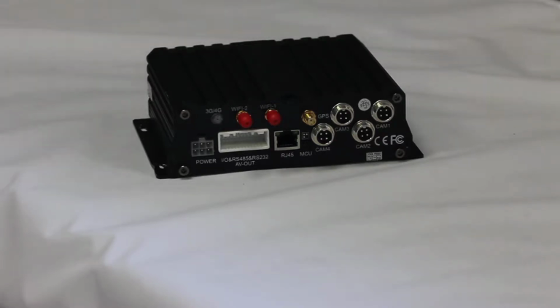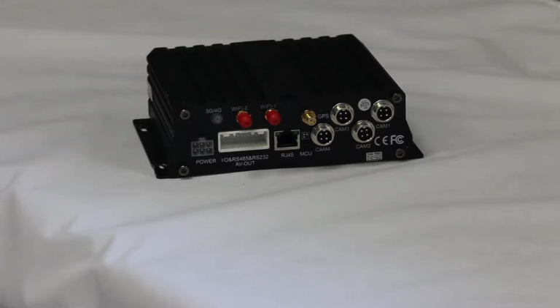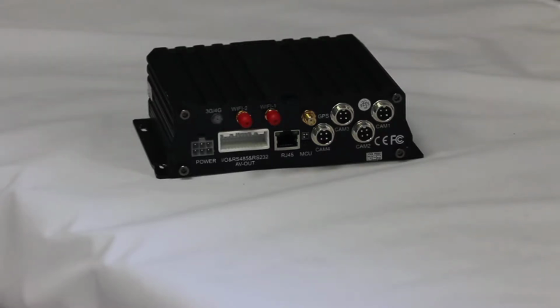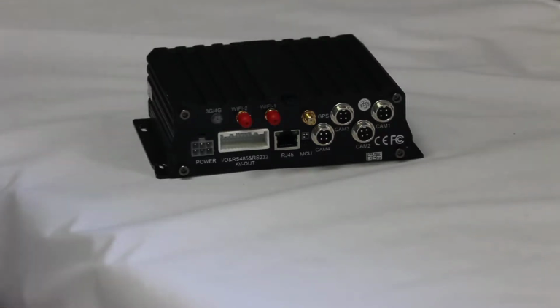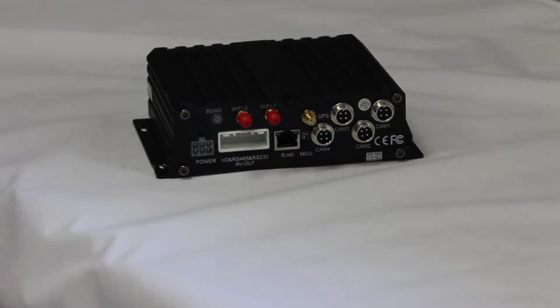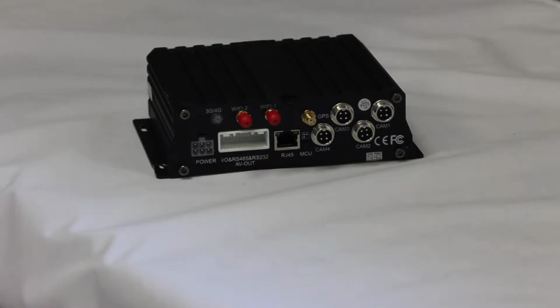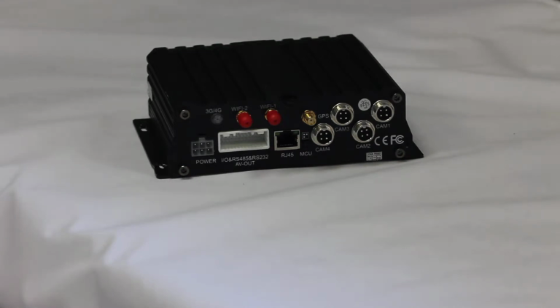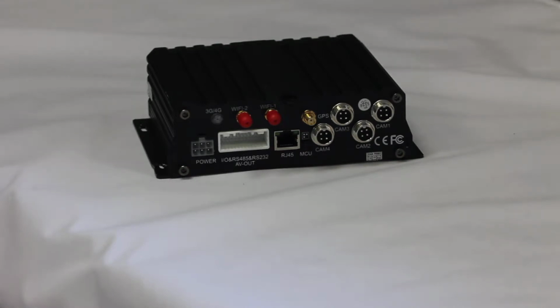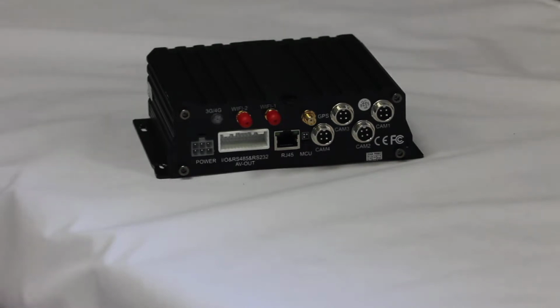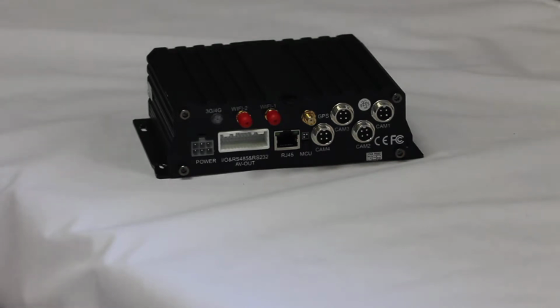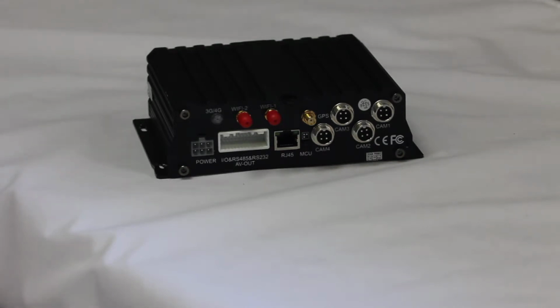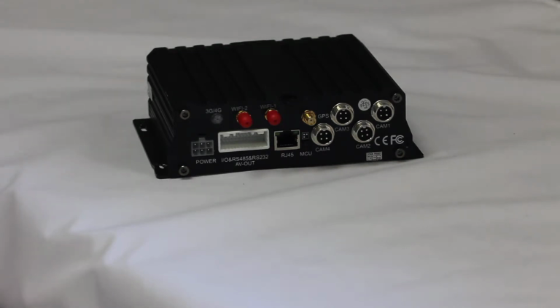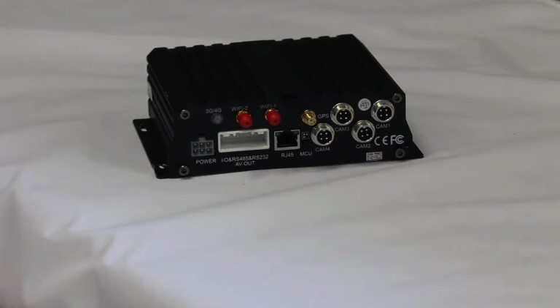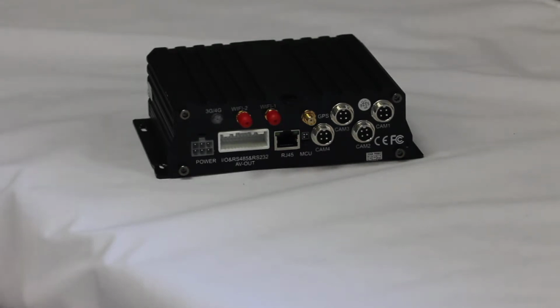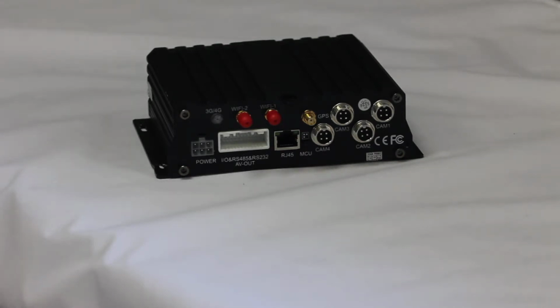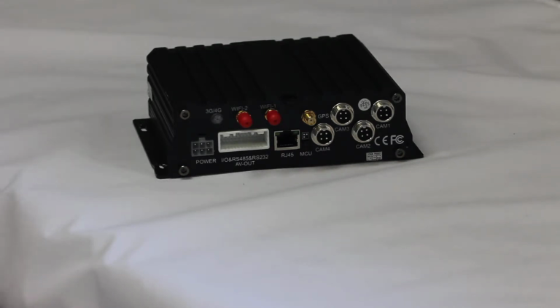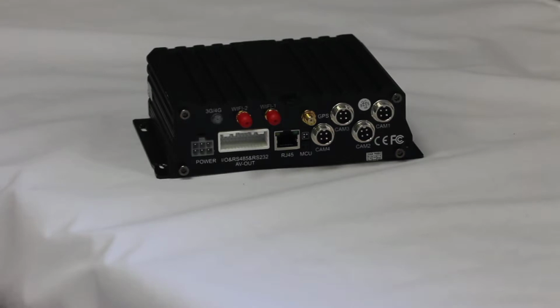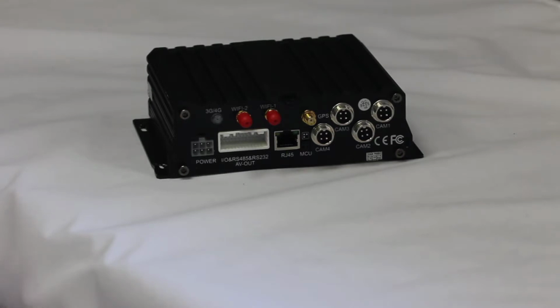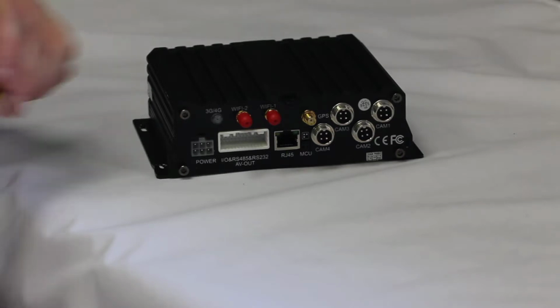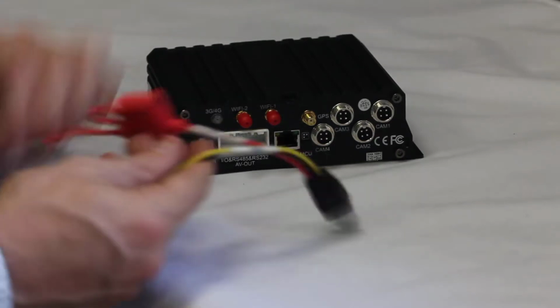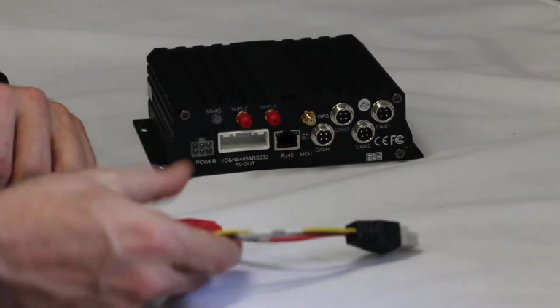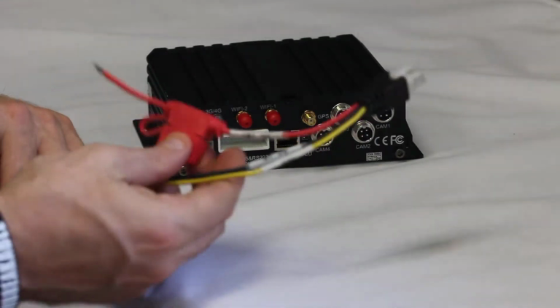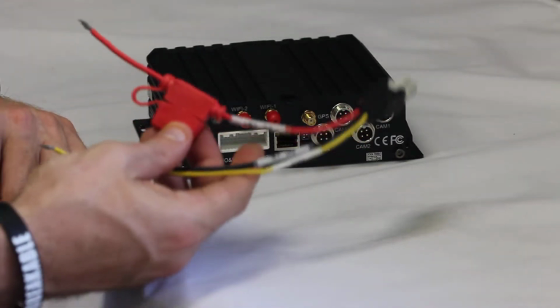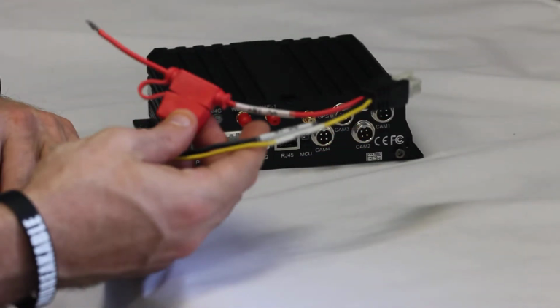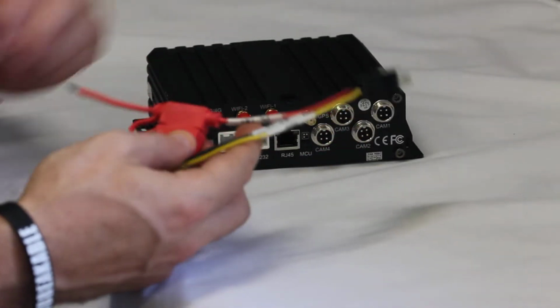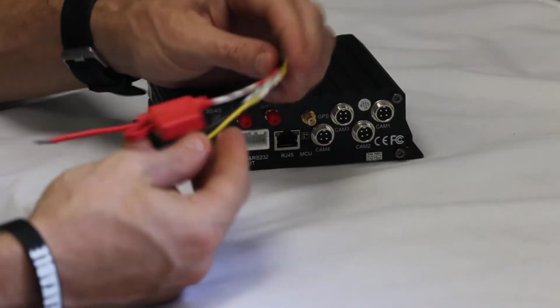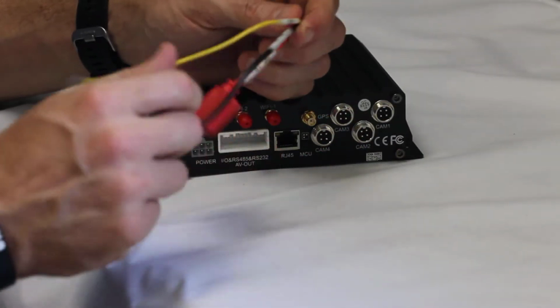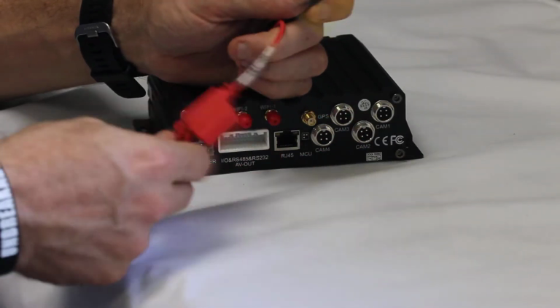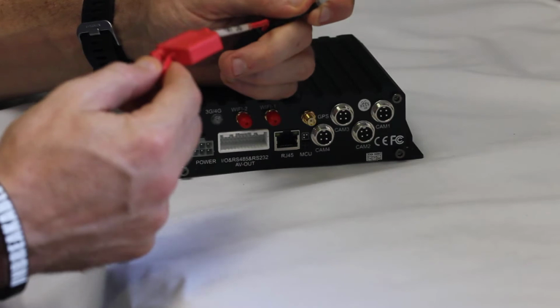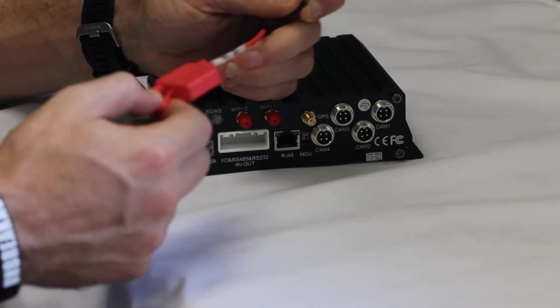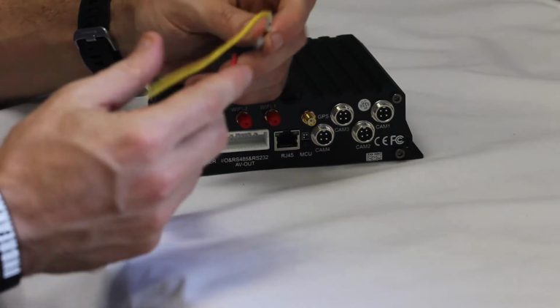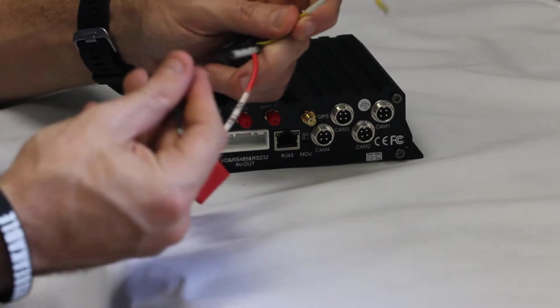The first step for hooking up the 10/8 video DVR is to hook up power. Get your power plug, which looks like this — red to your battery, black to ground.